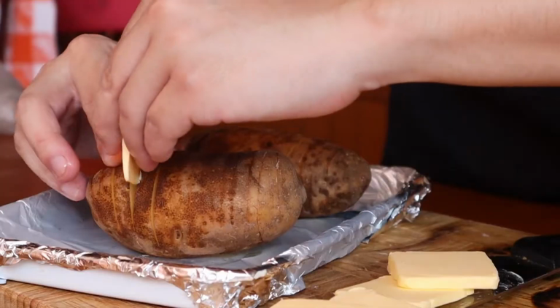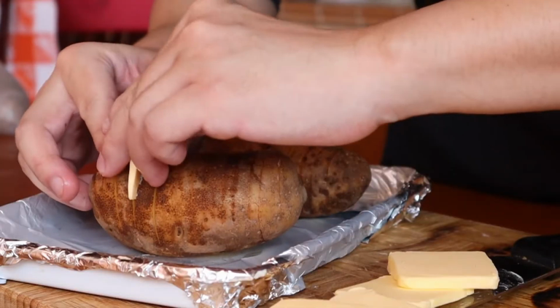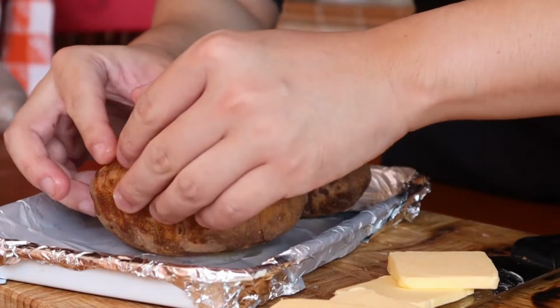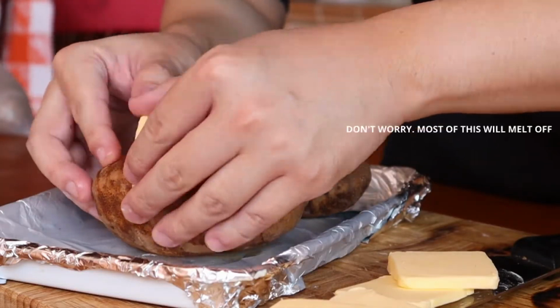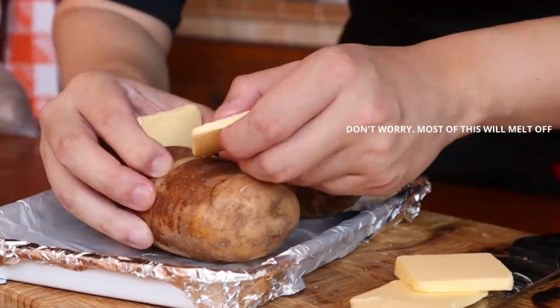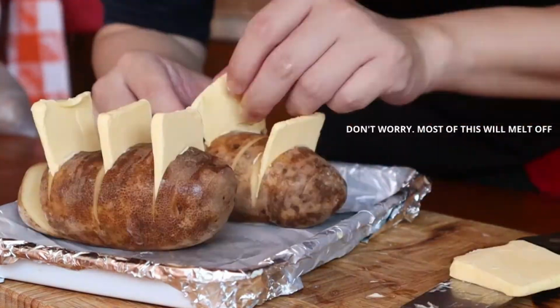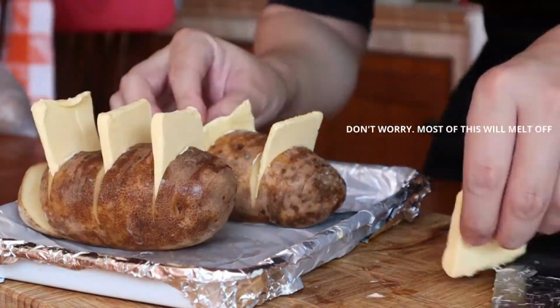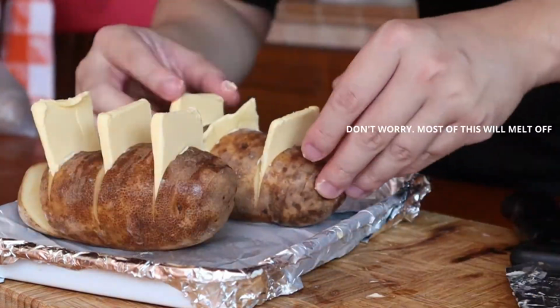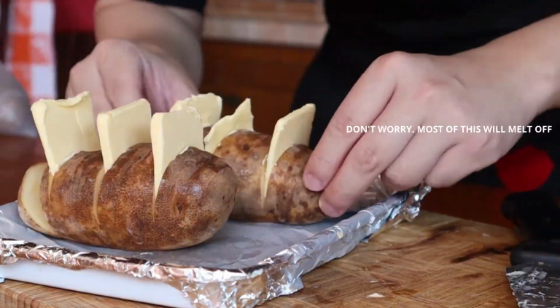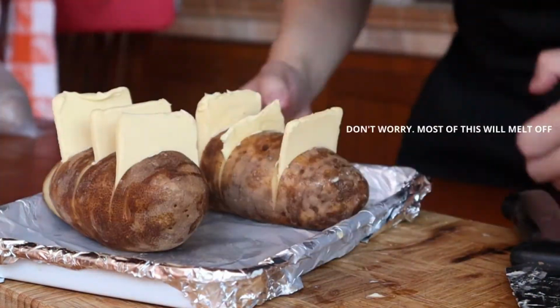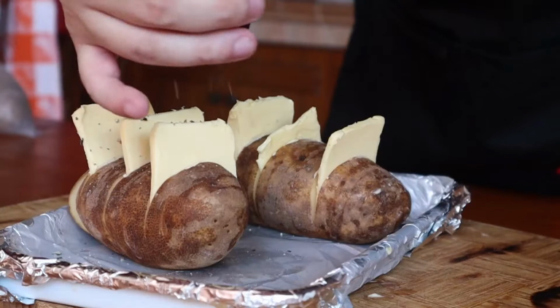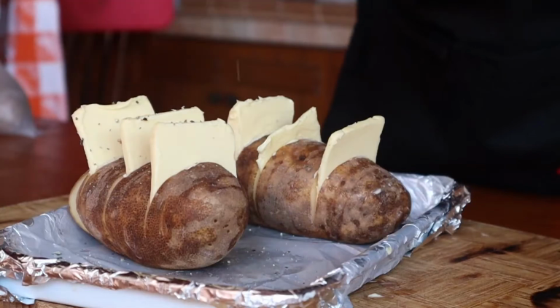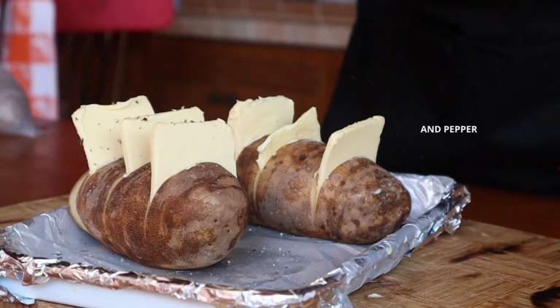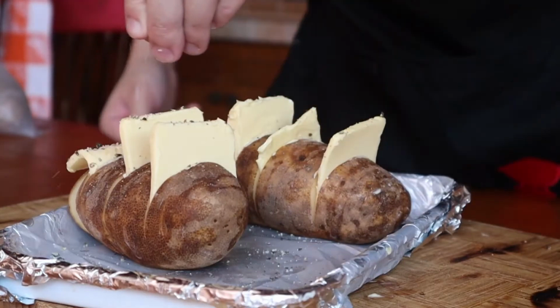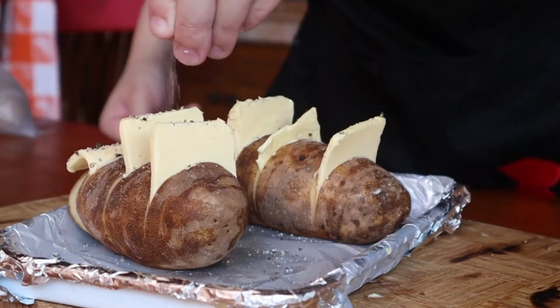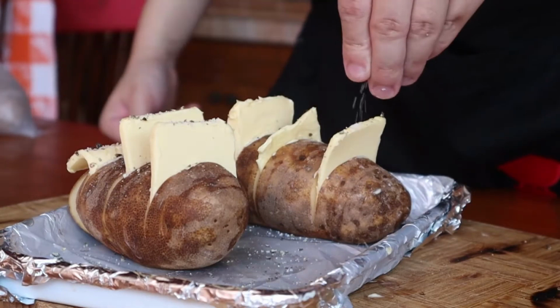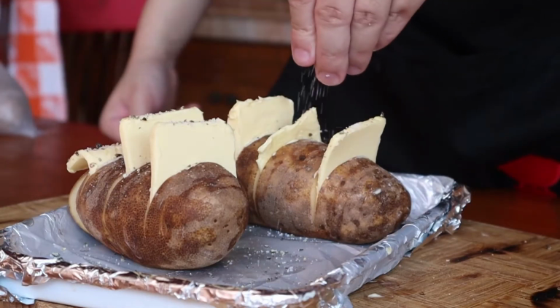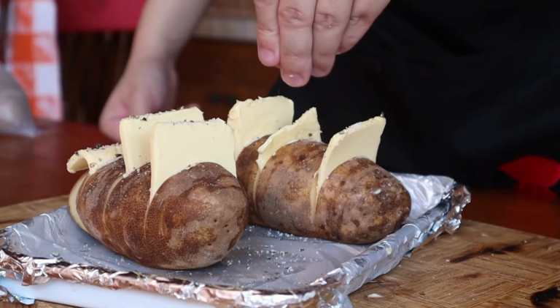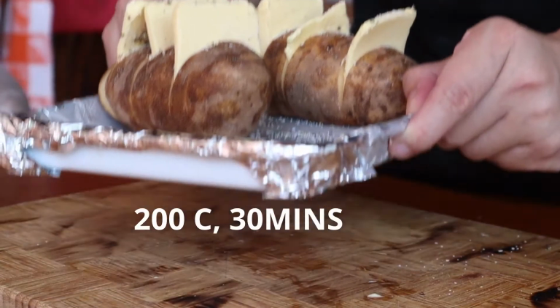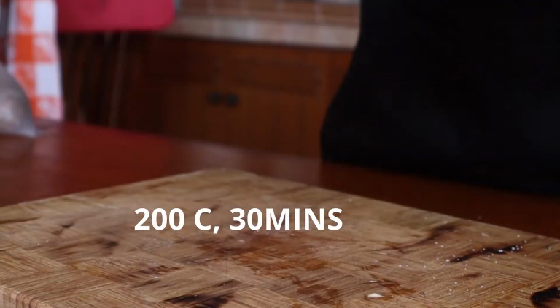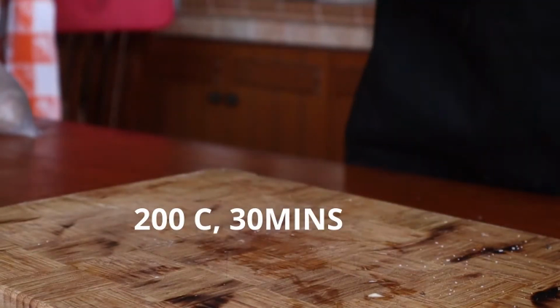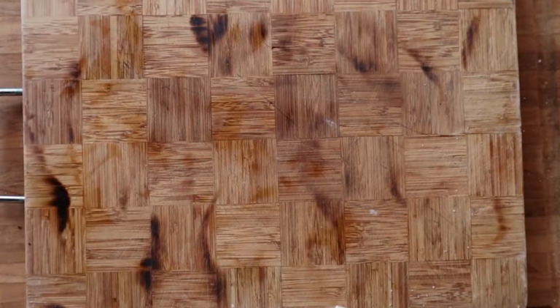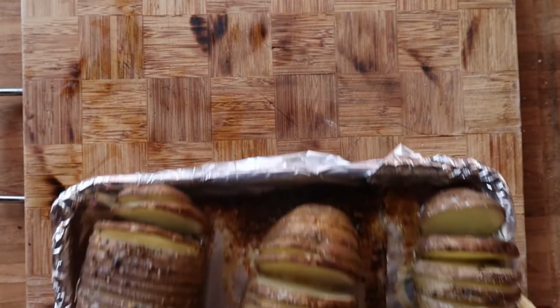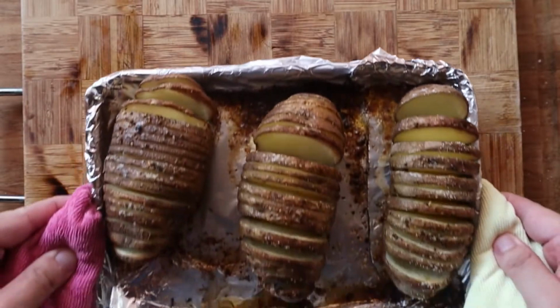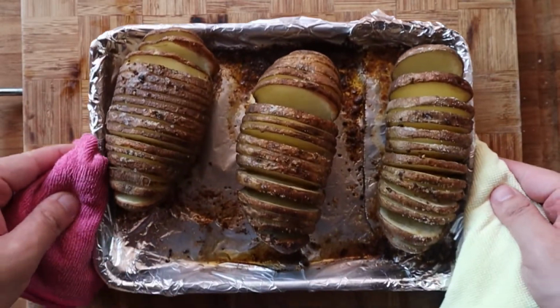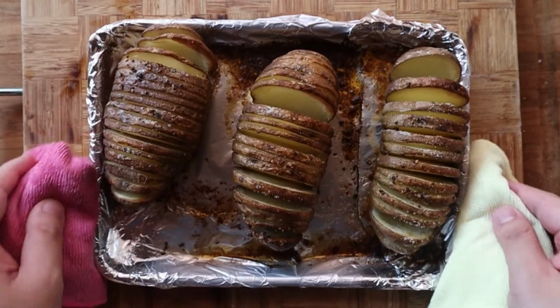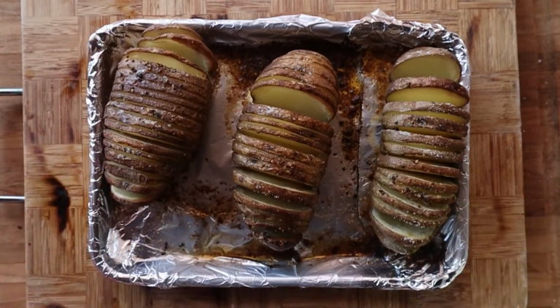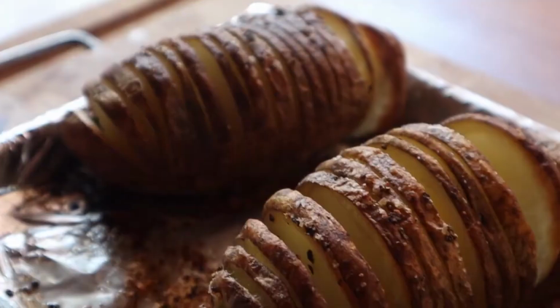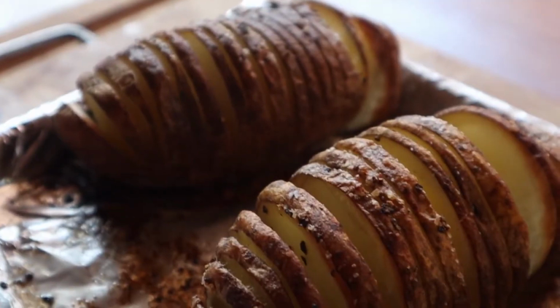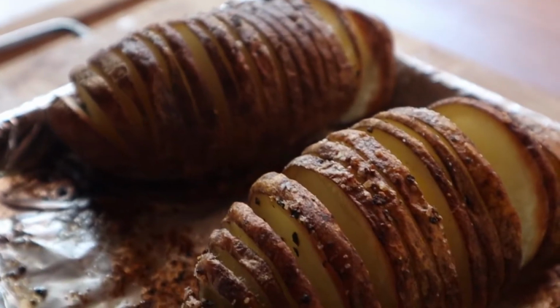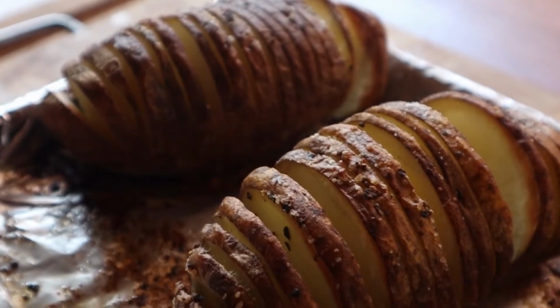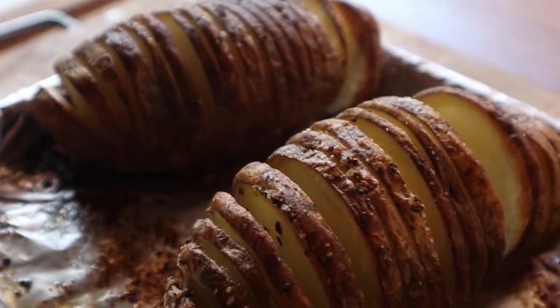Once that's done, place a few slices of butter into the slits of the potato. Season with salt and place in a preheated oven for about 30 minutes. Once your taters are cooked, remove them from the oven and let them cool for about a minute or two.